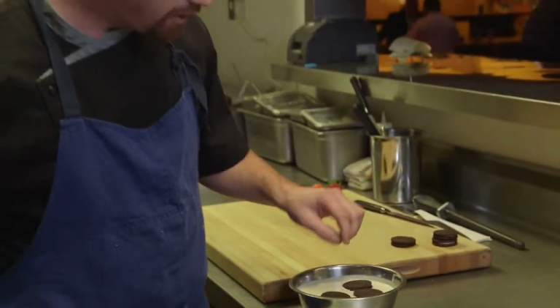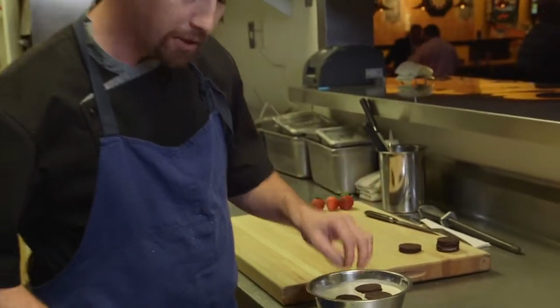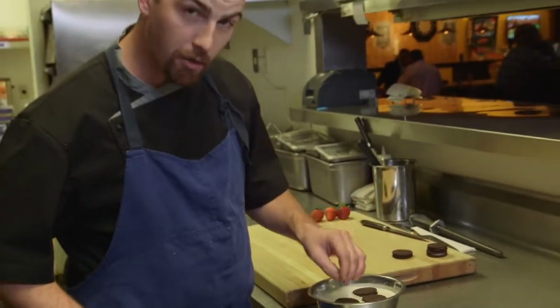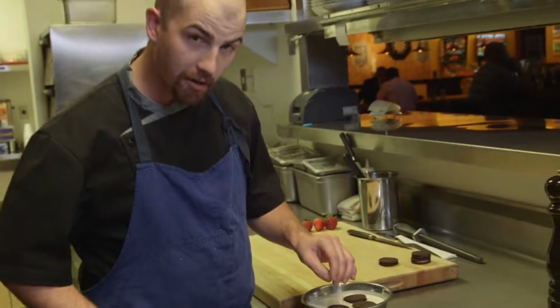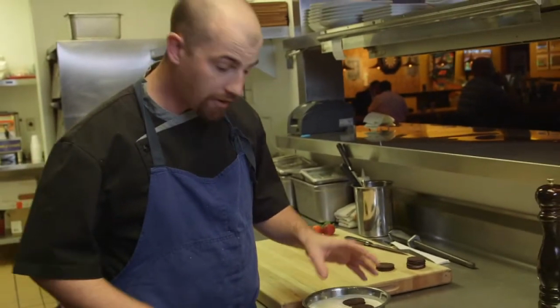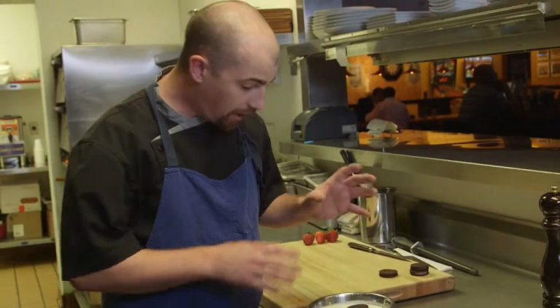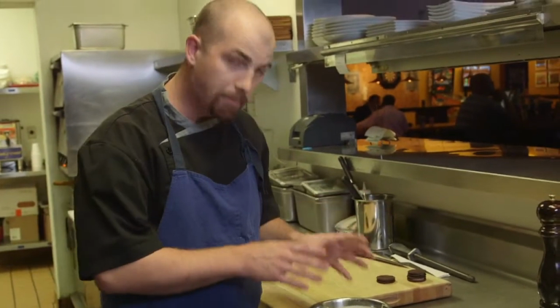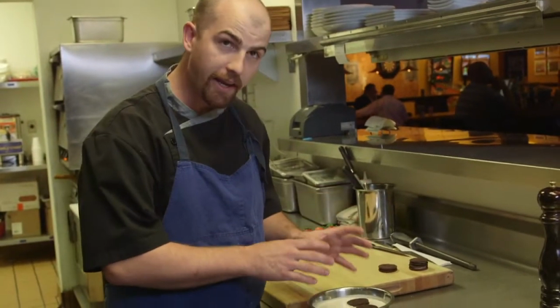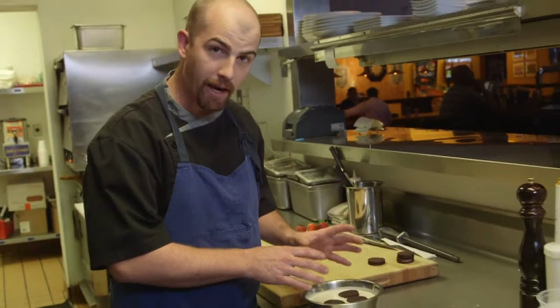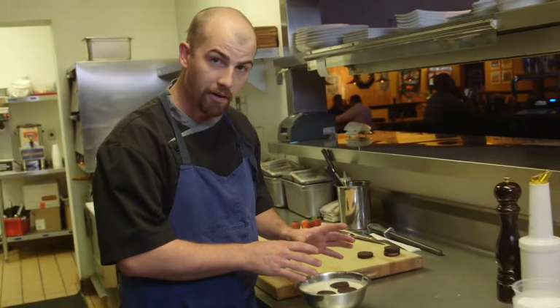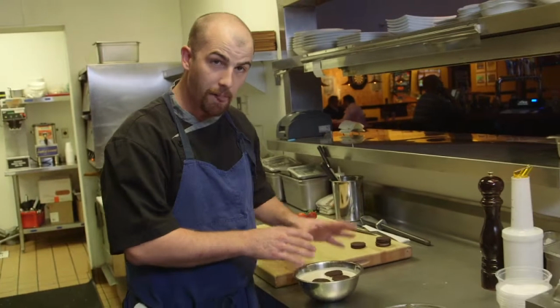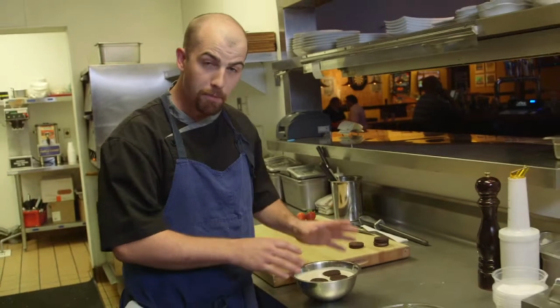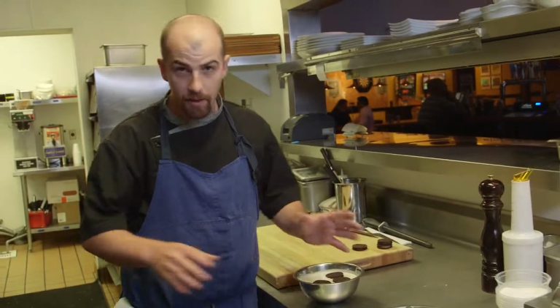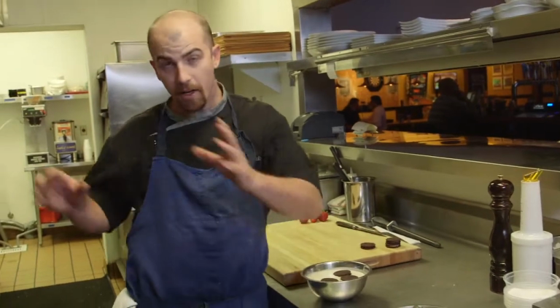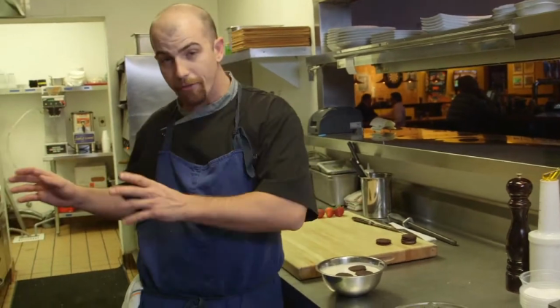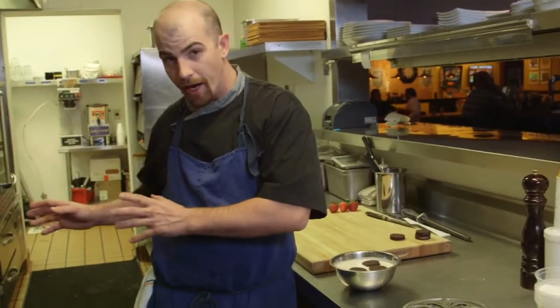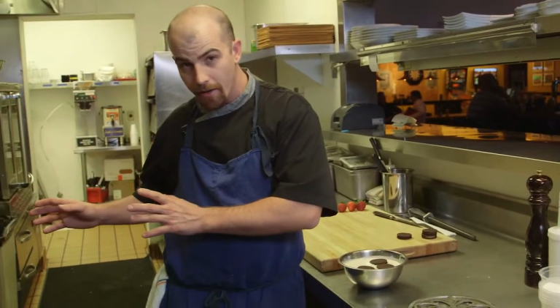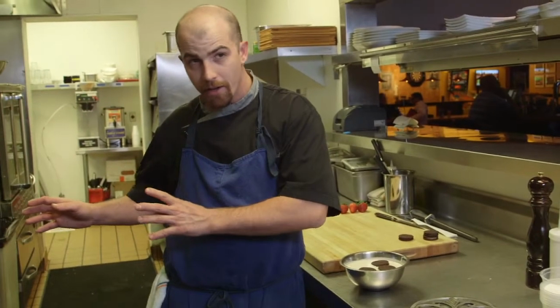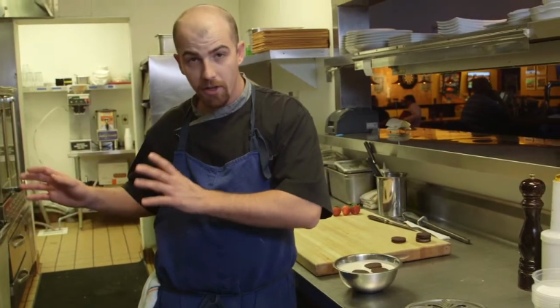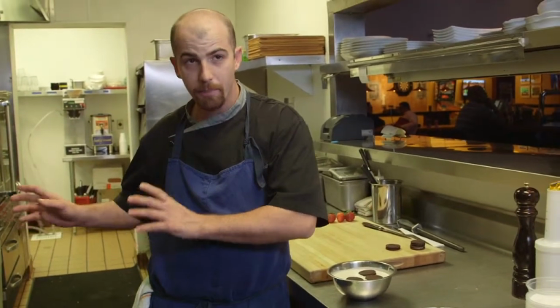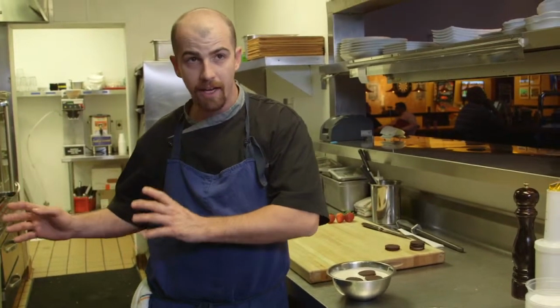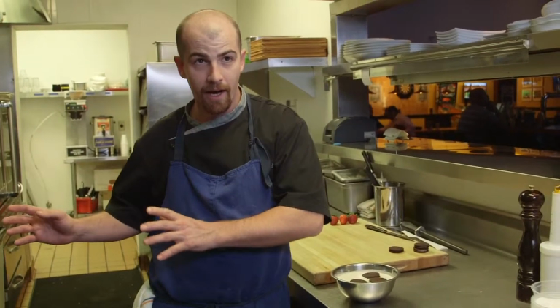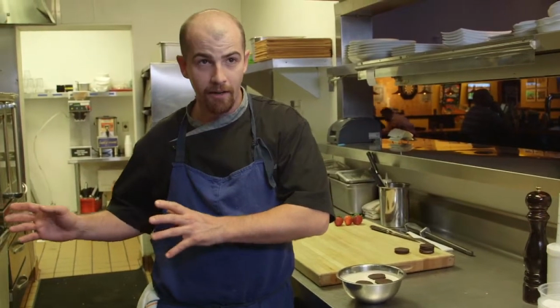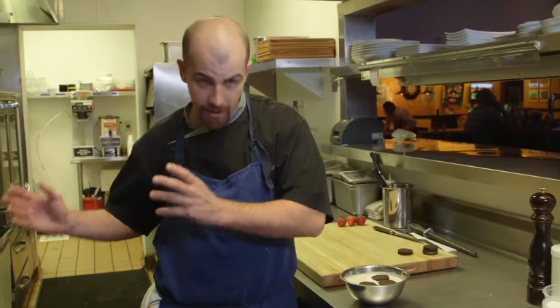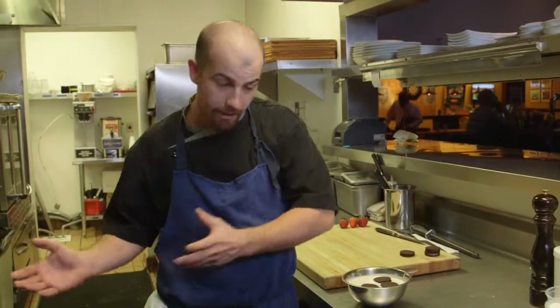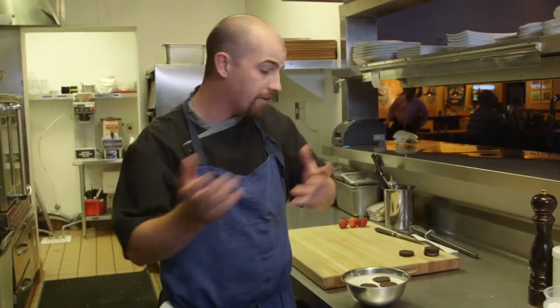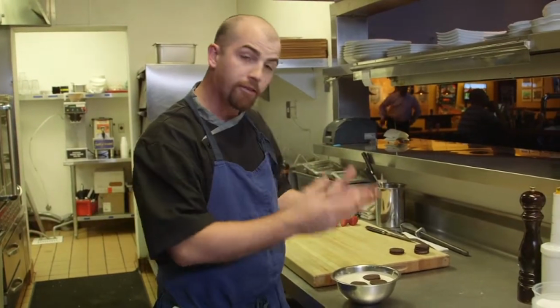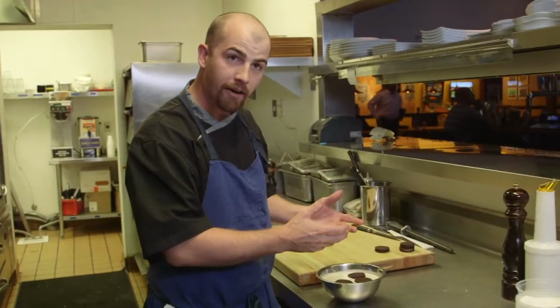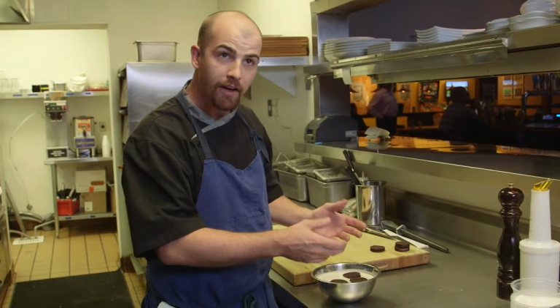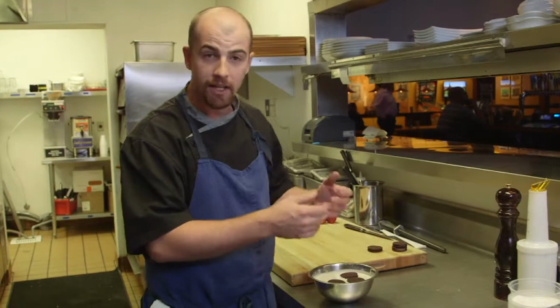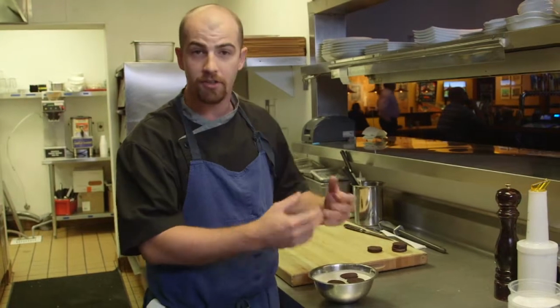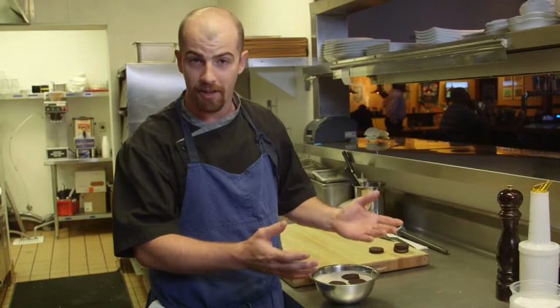You put the Oreos in the pancake batter, you put them in the fryer, you cook the pancake batter, you take them out of the fryer, and then you serve them.